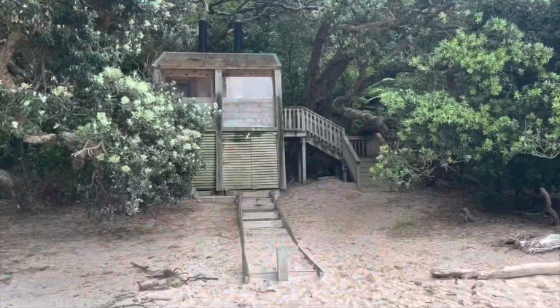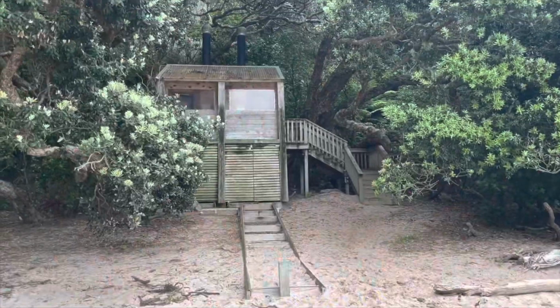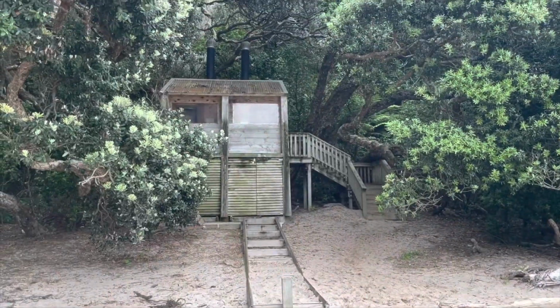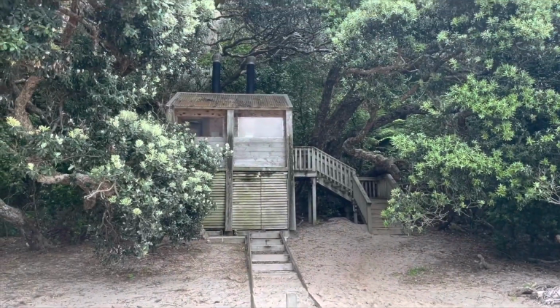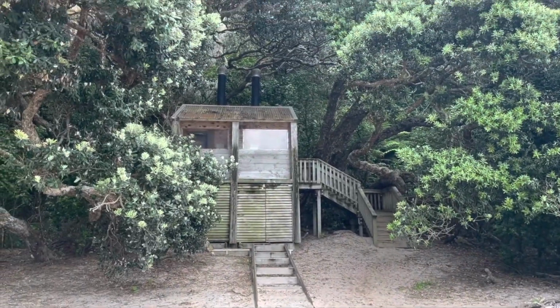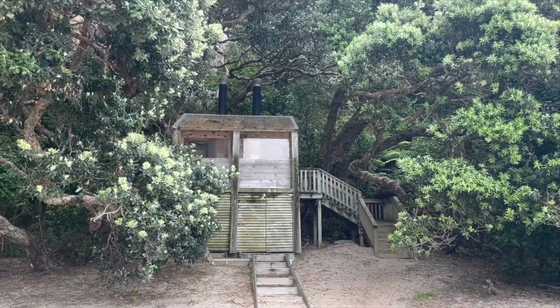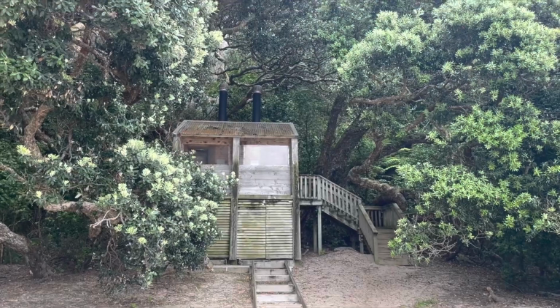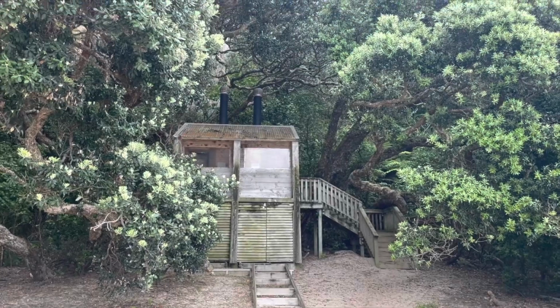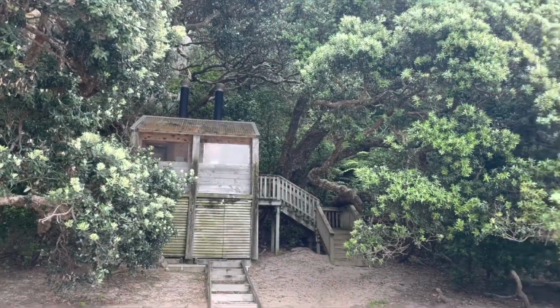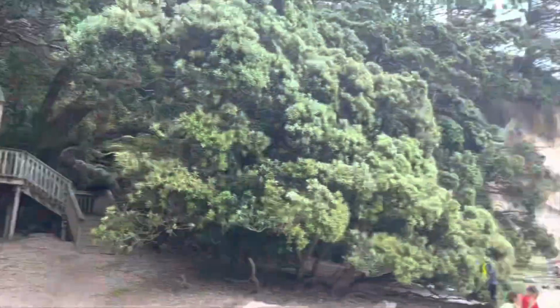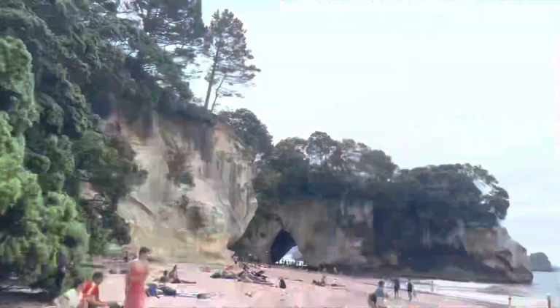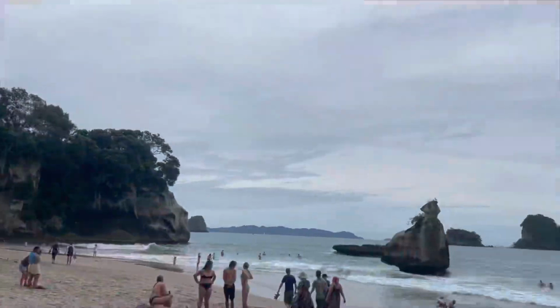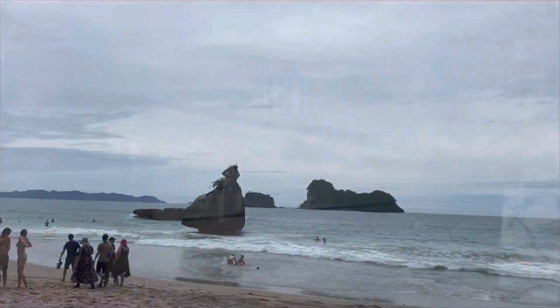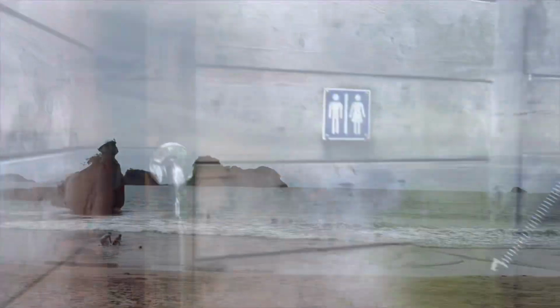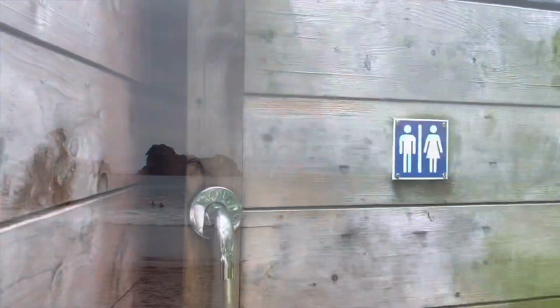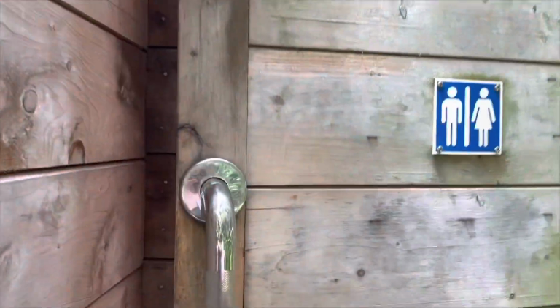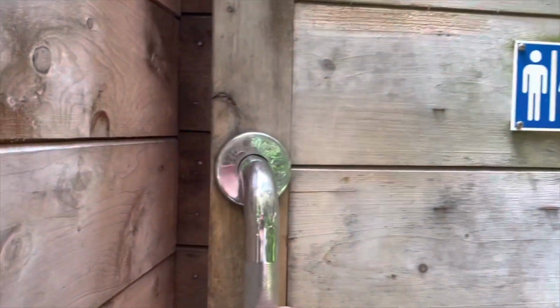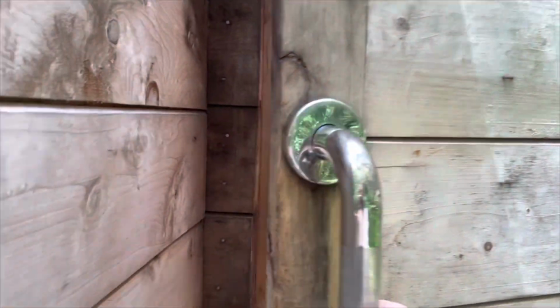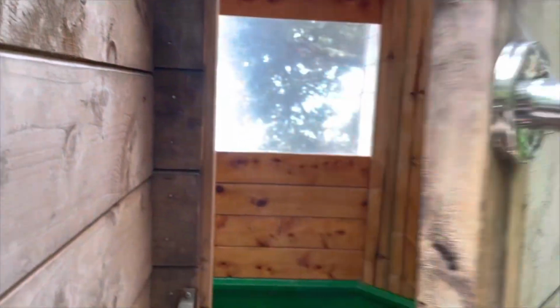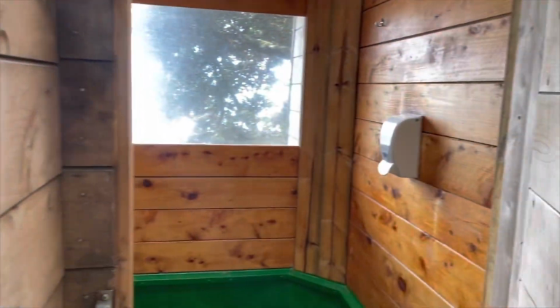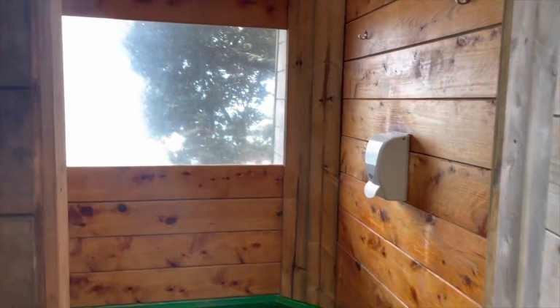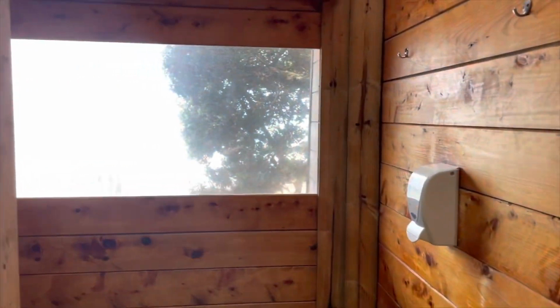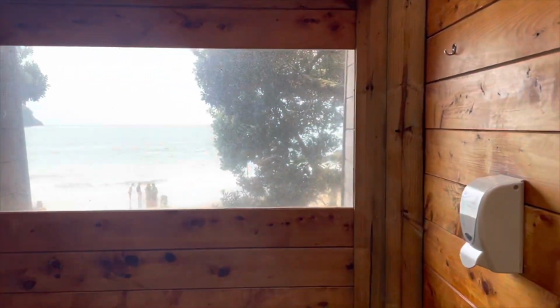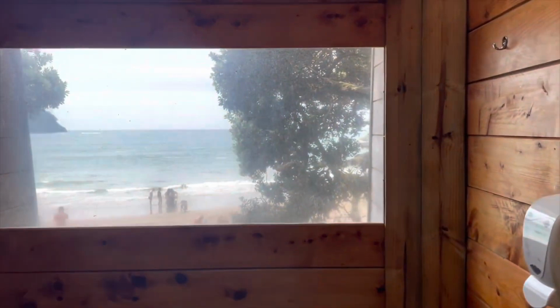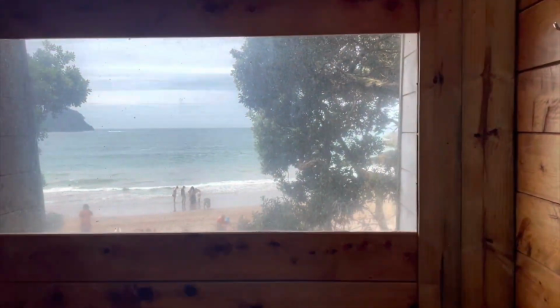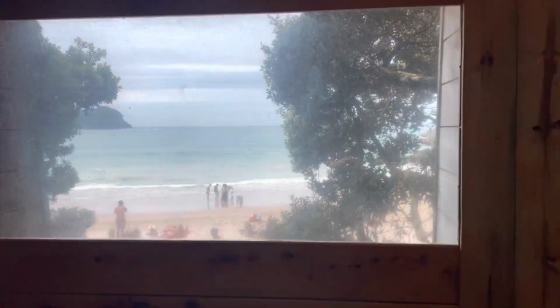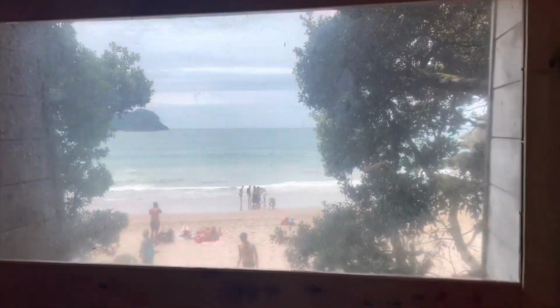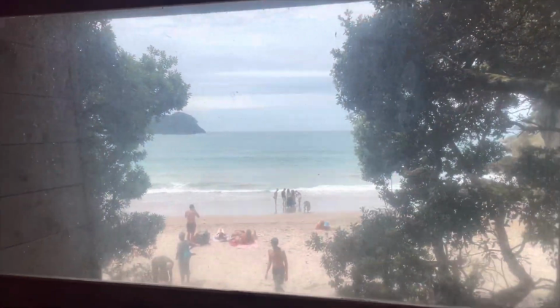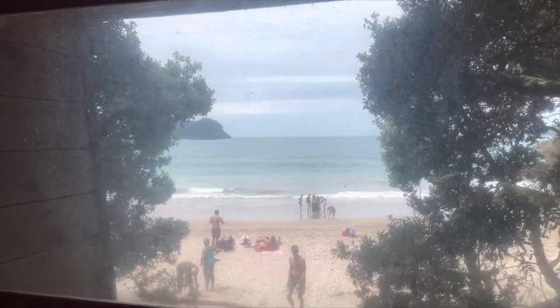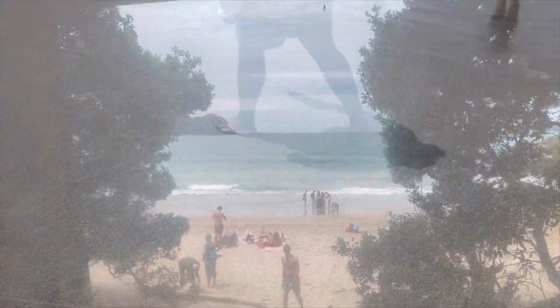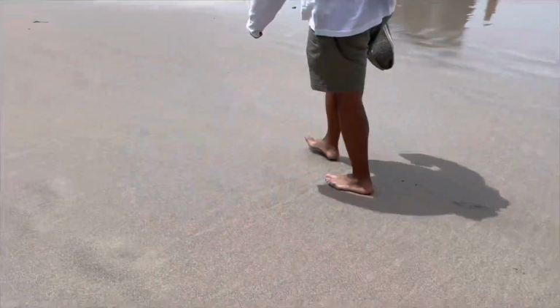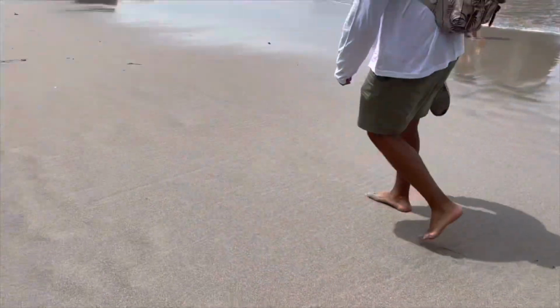This is the toilet with a view of Cathedral Cove. It's all lush and beautiful. I love you.